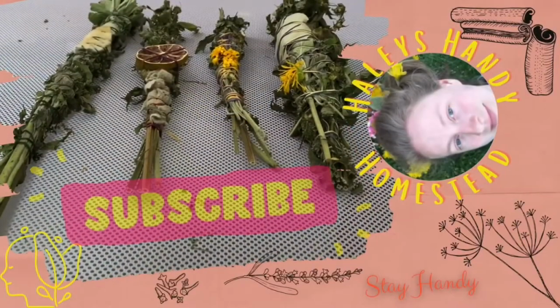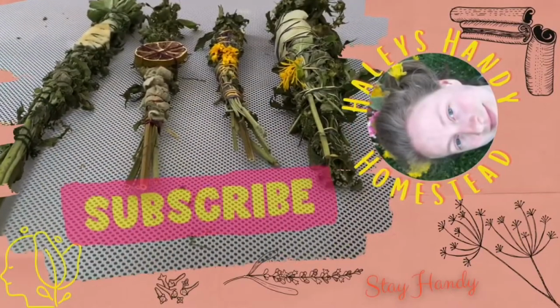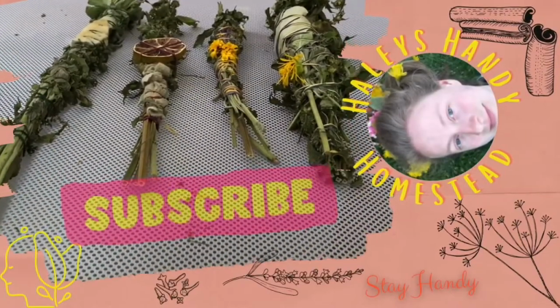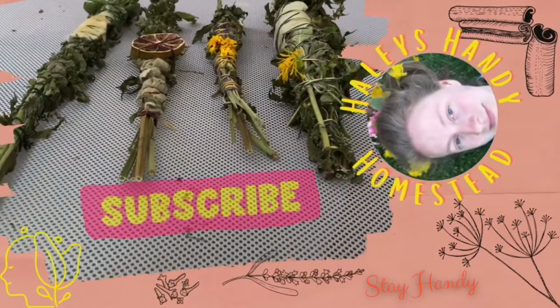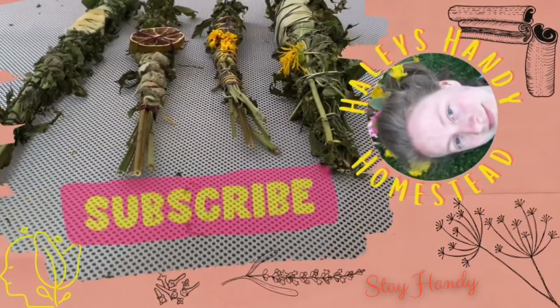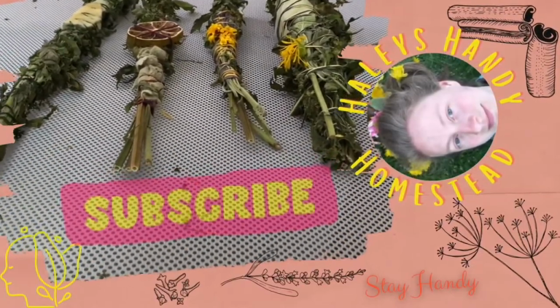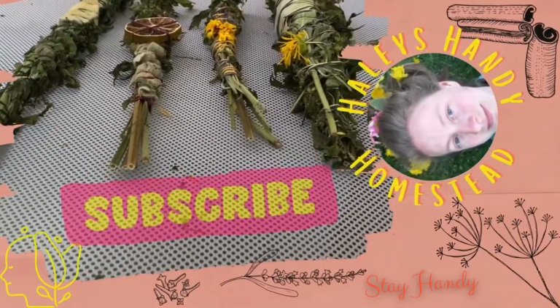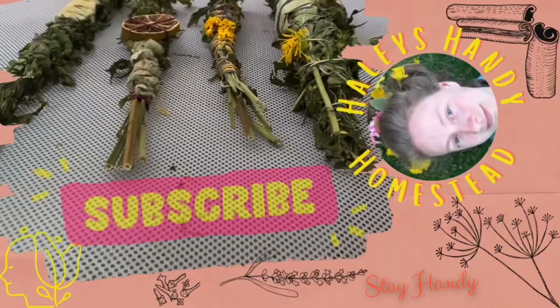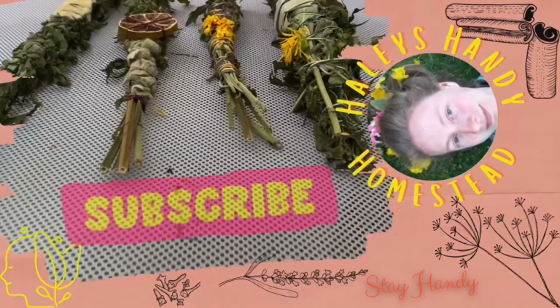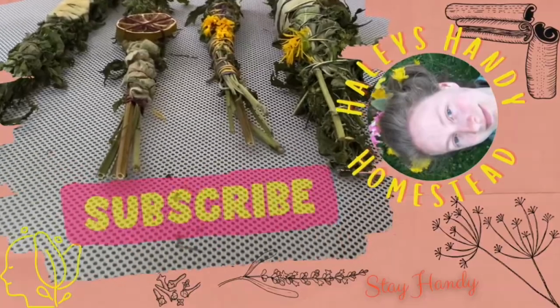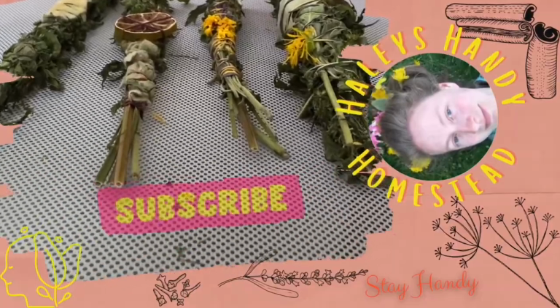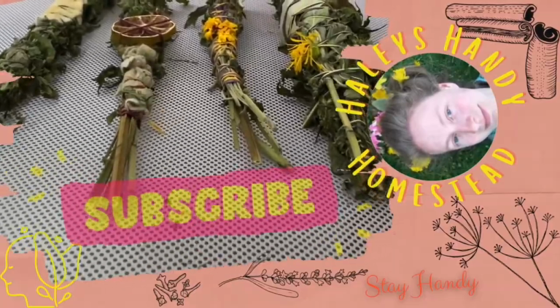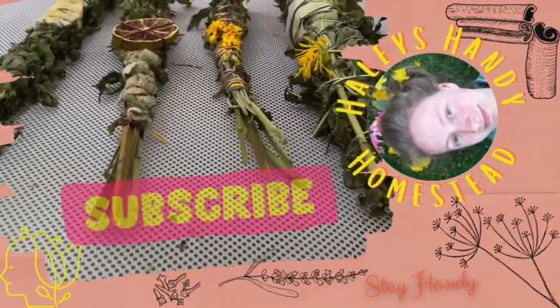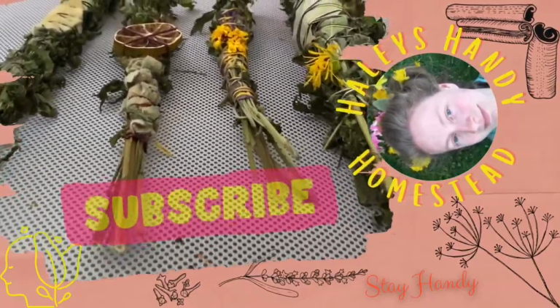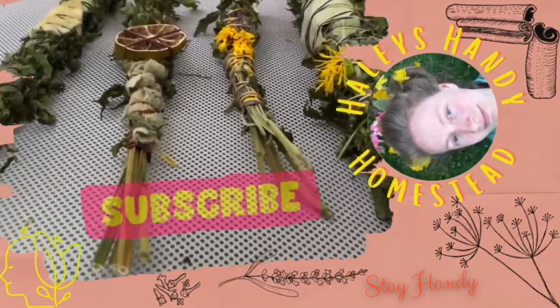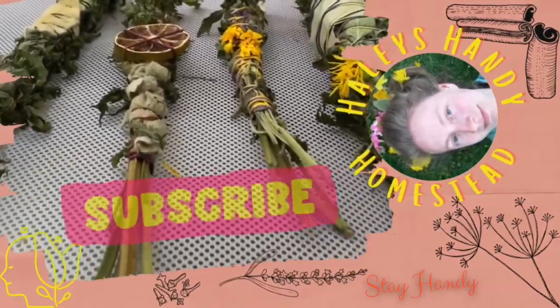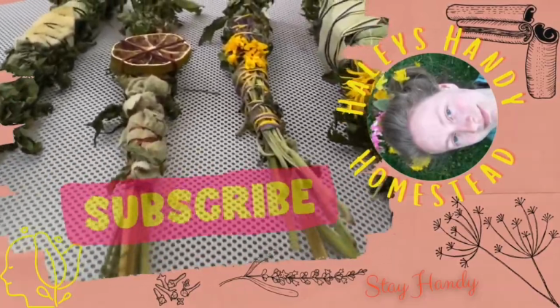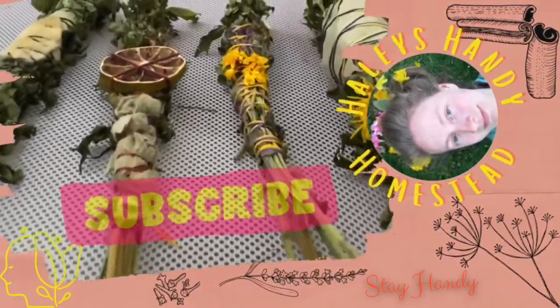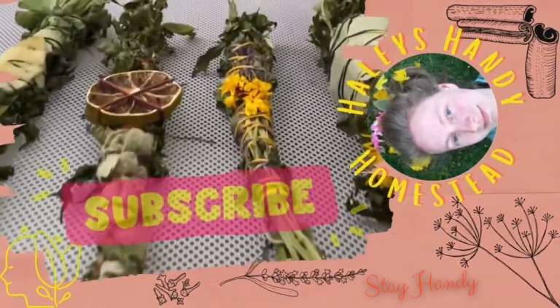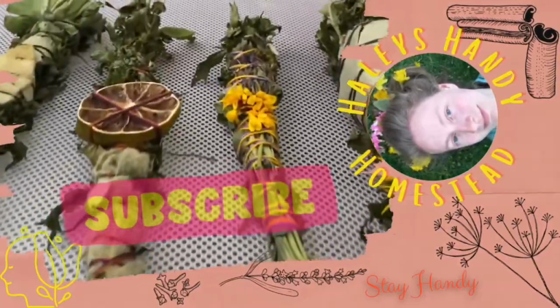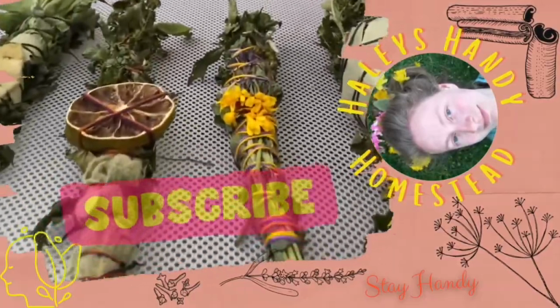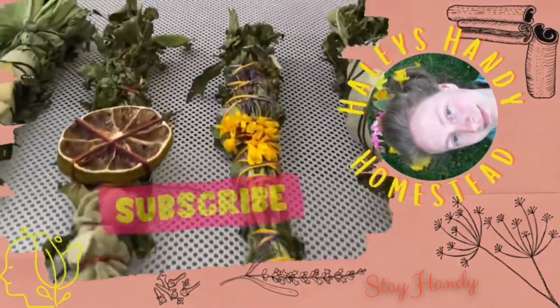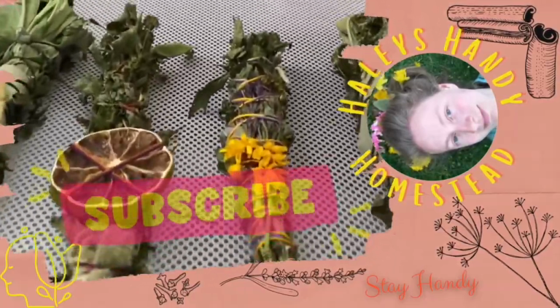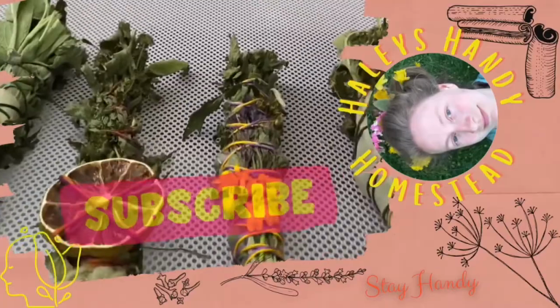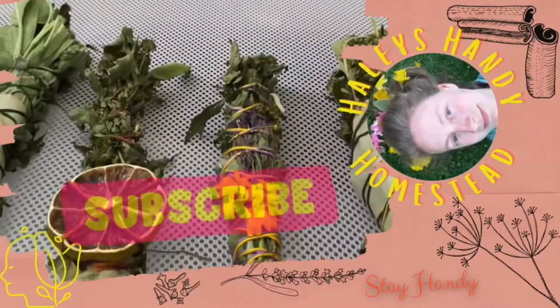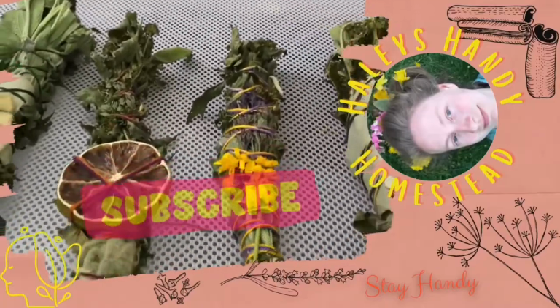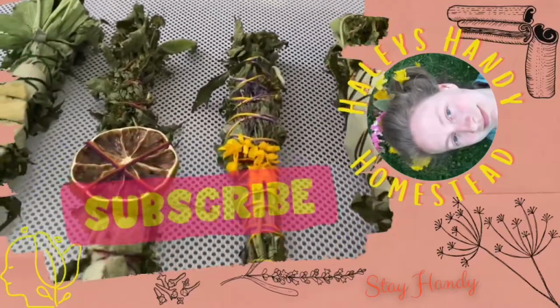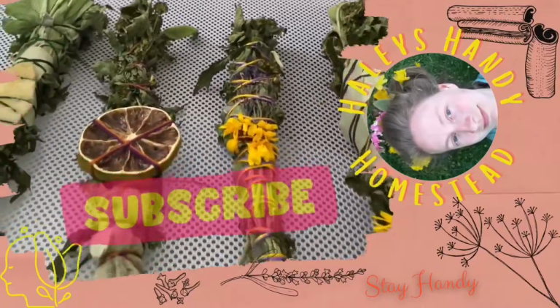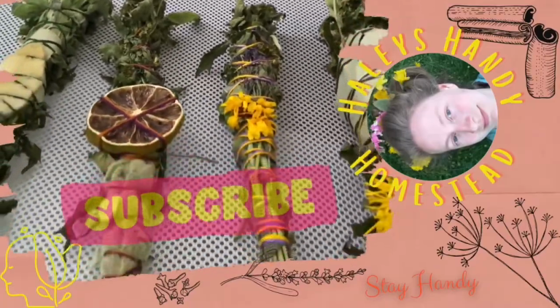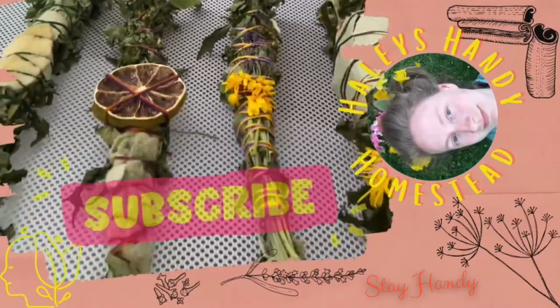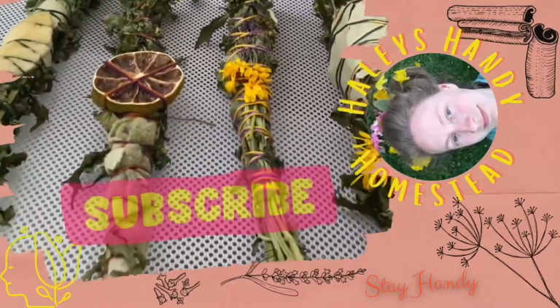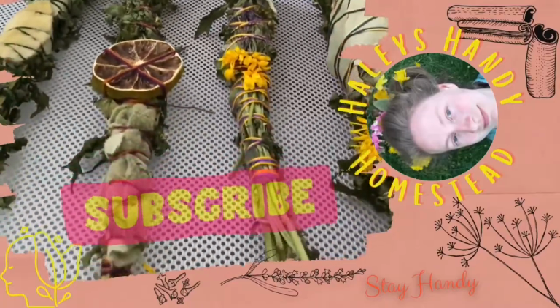I'm so glad you've made it to my channel. Please like, share, and subscribe. Also be sure to comment below so we can connect. Thank you.